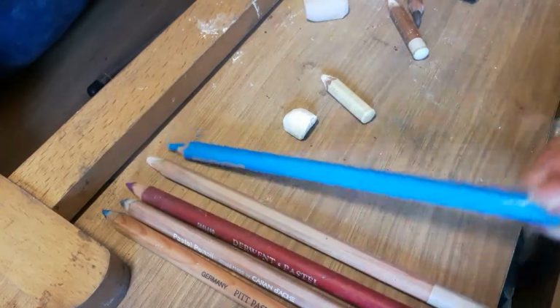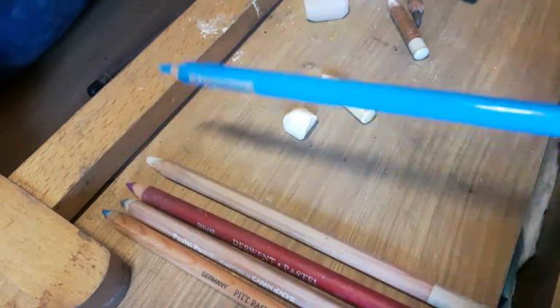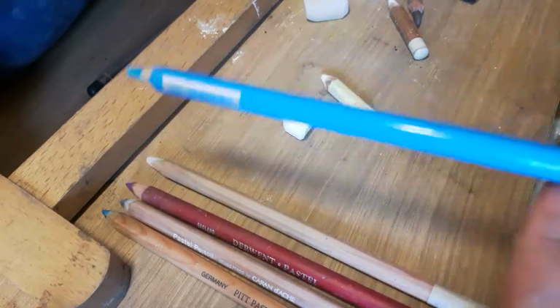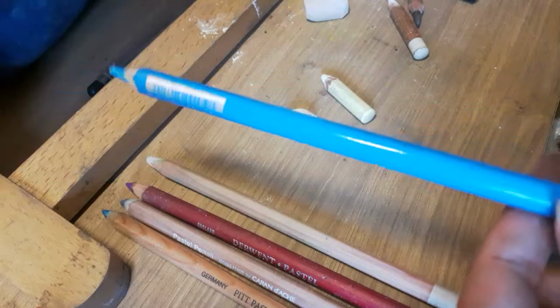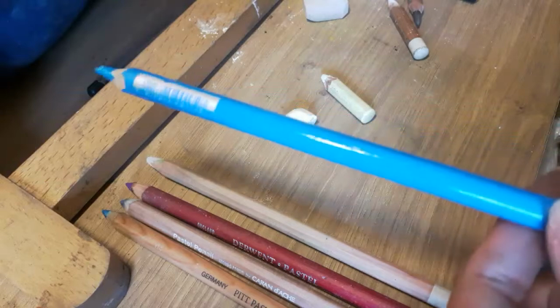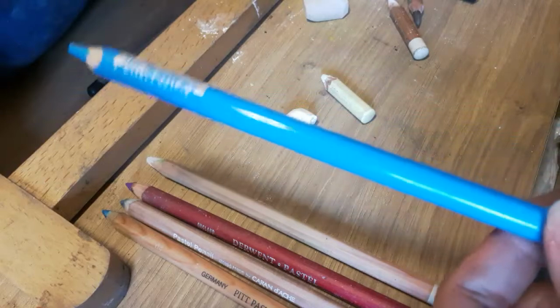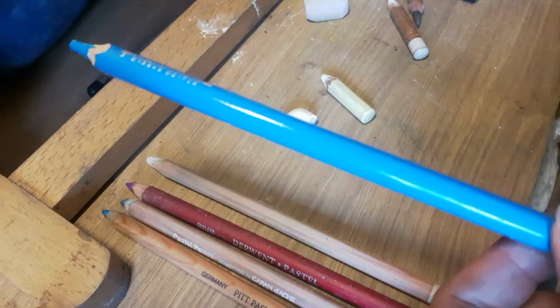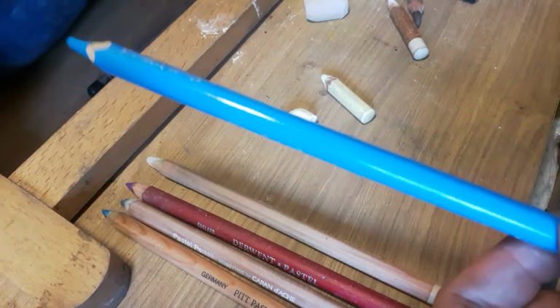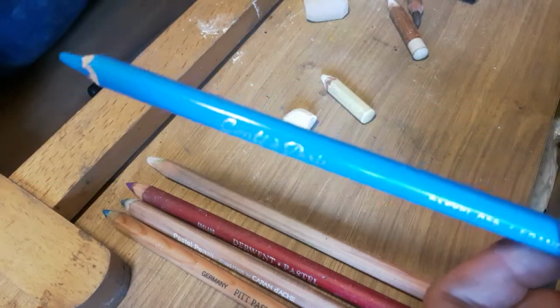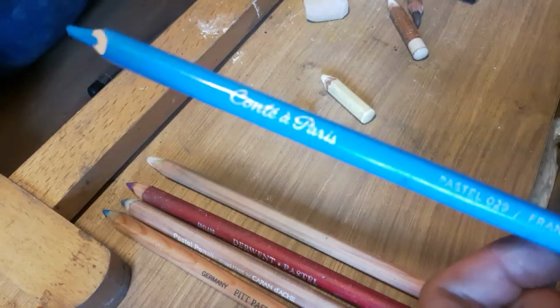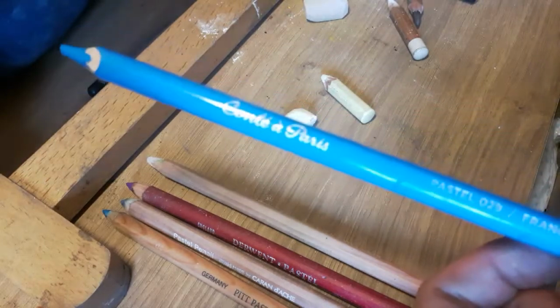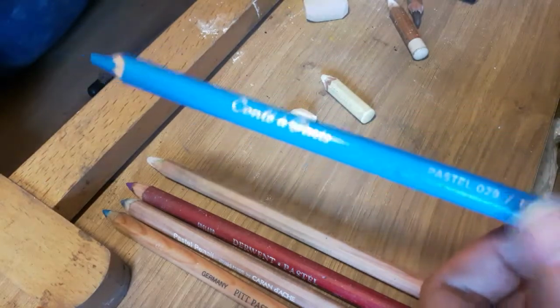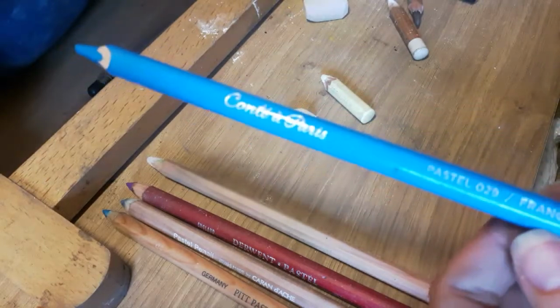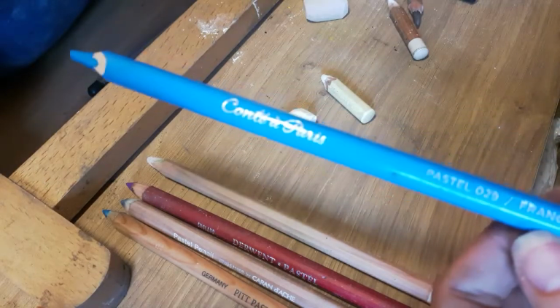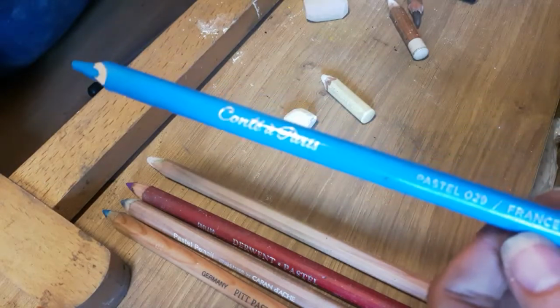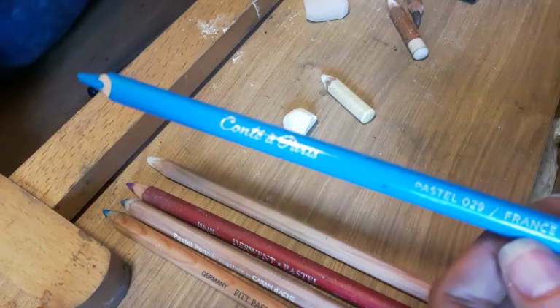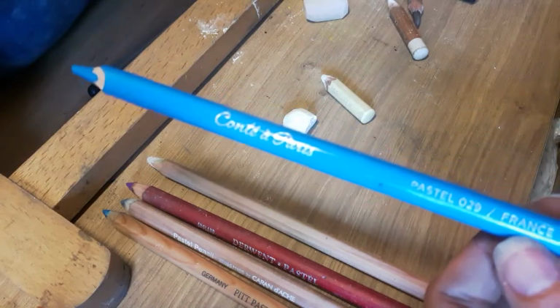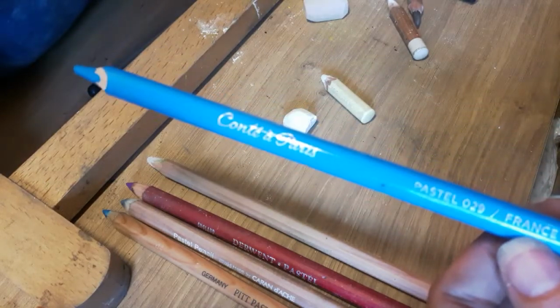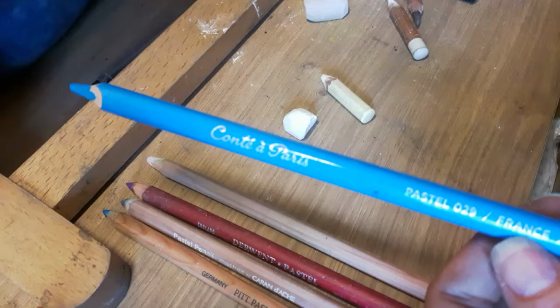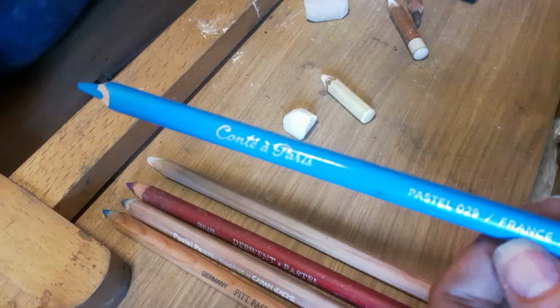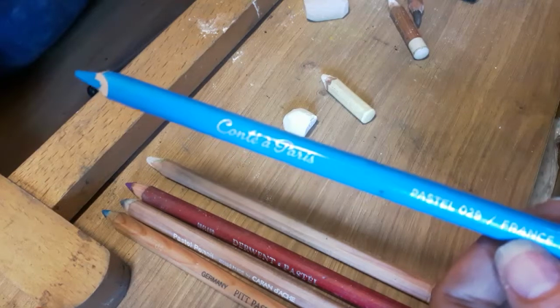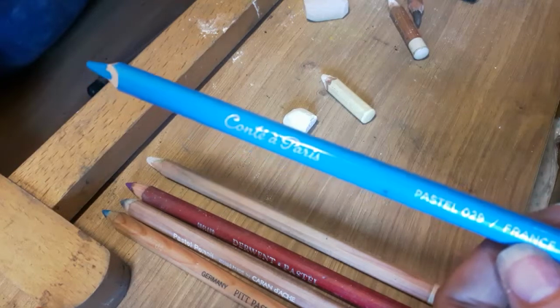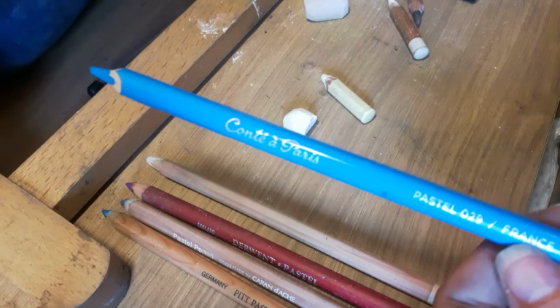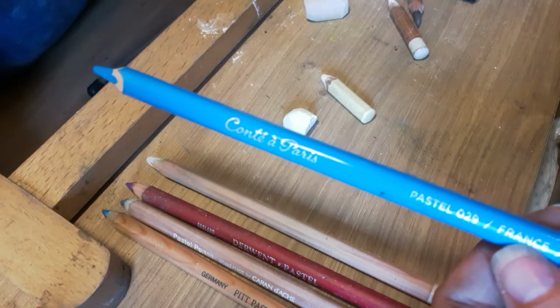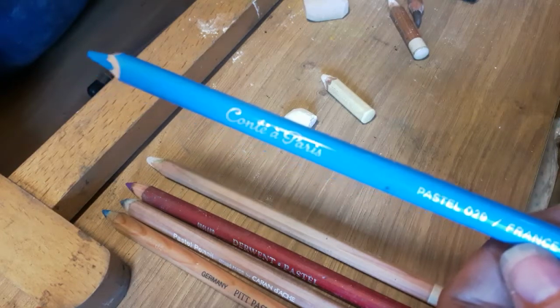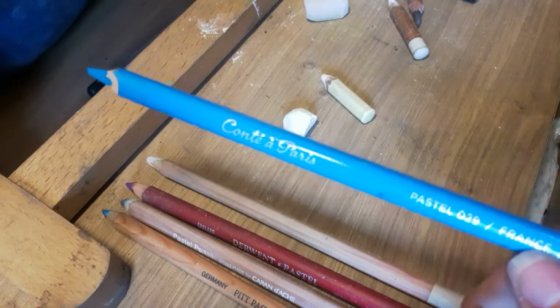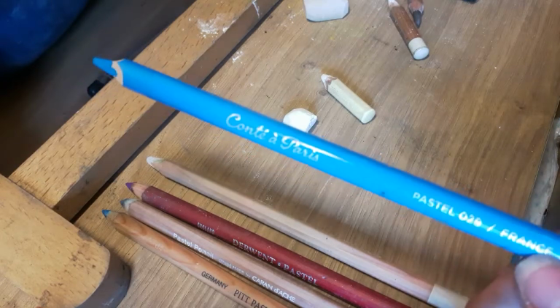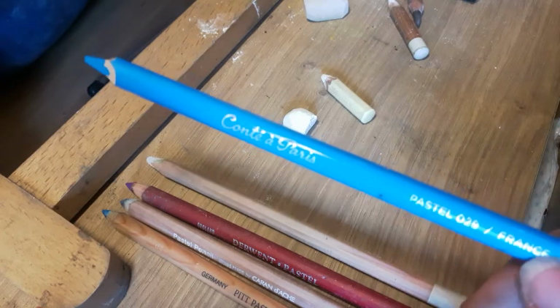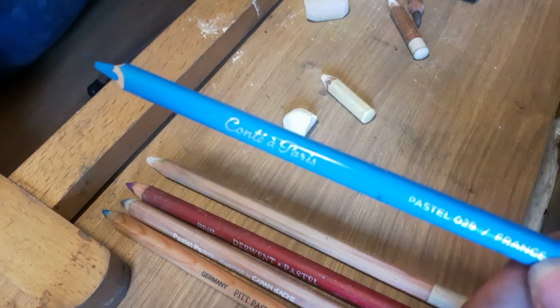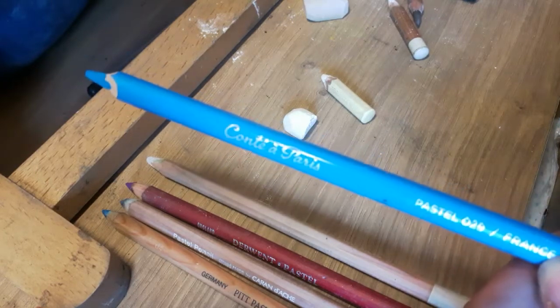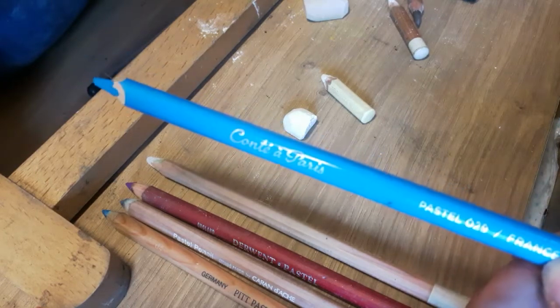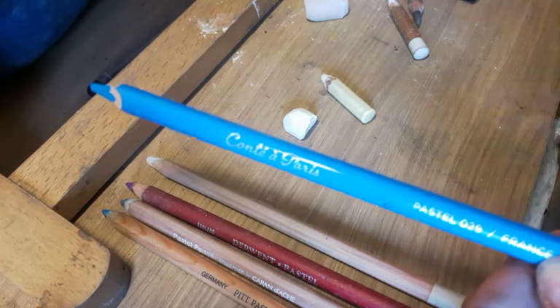This is one of the very first pencils that I got from my sister at Christmas, which really started me off on using pastels. Before that I was just using a pencil.